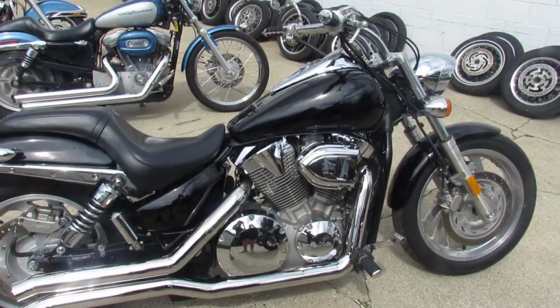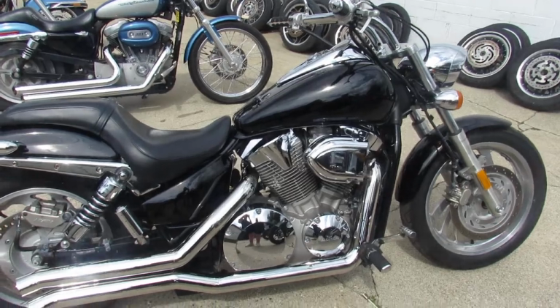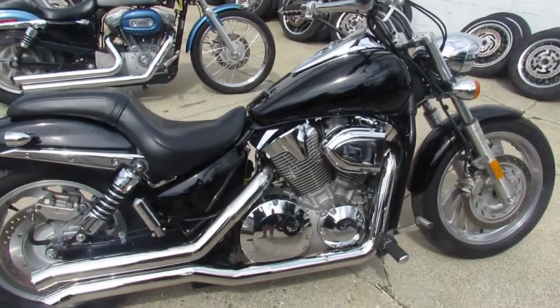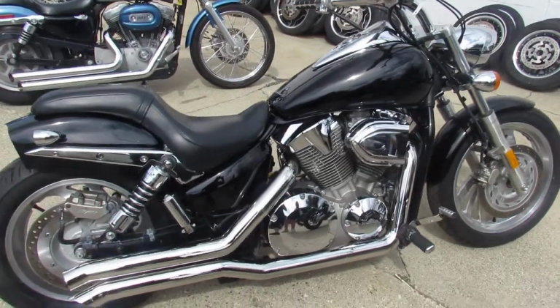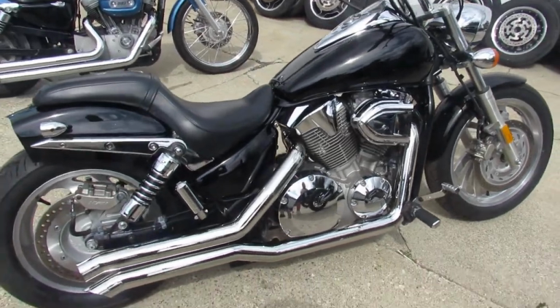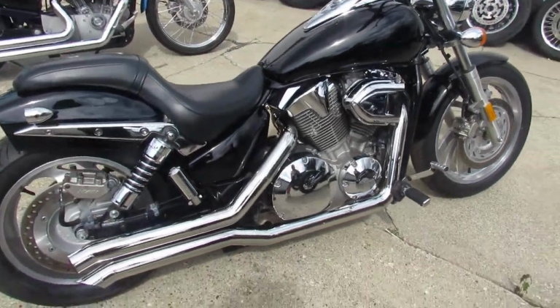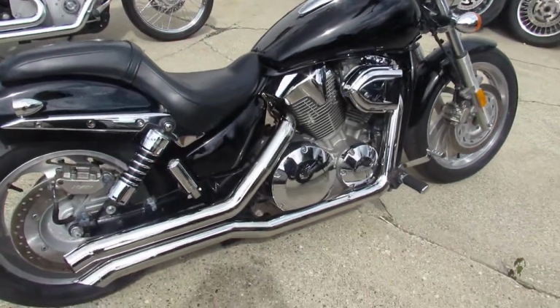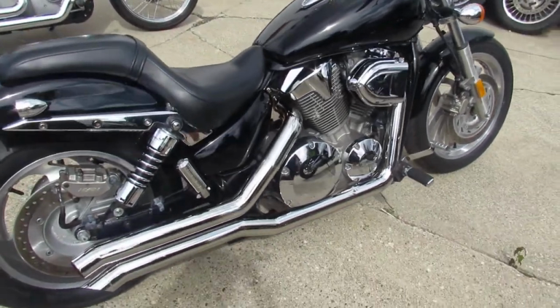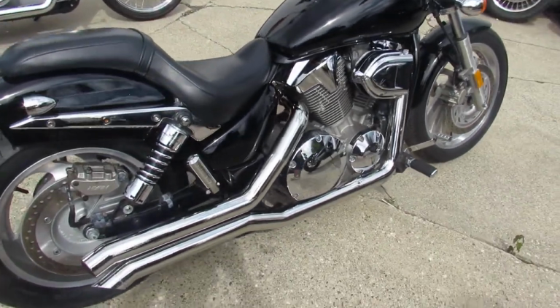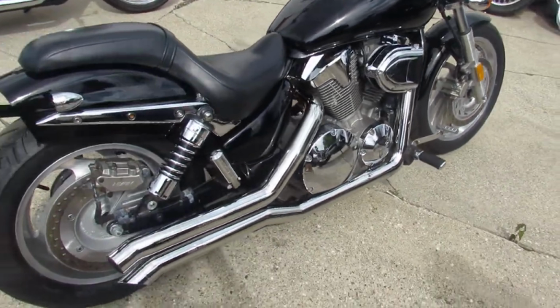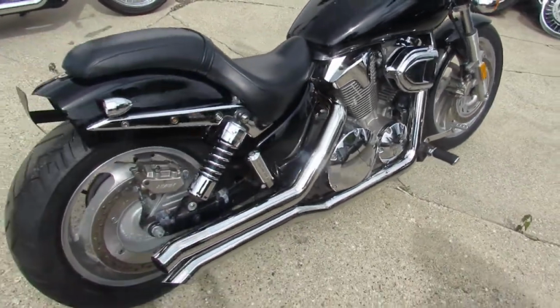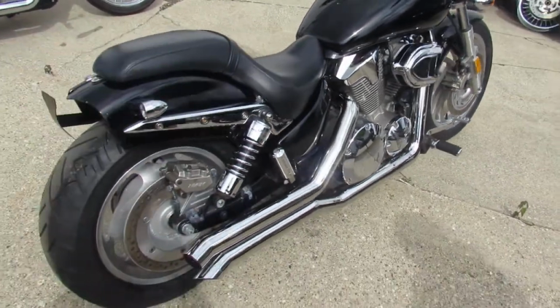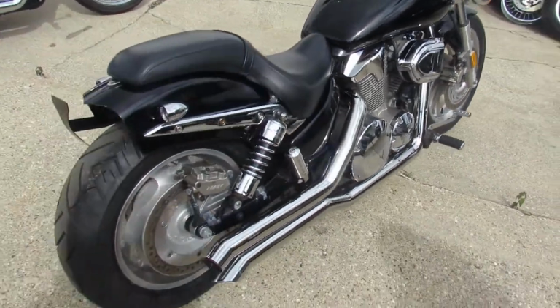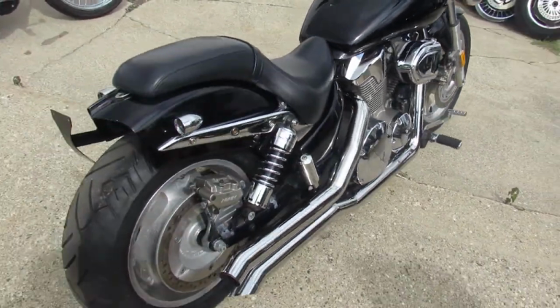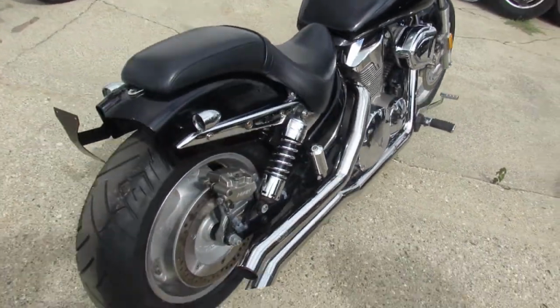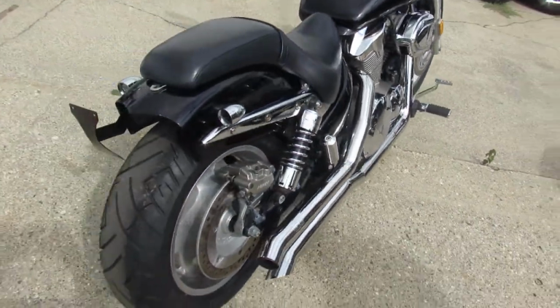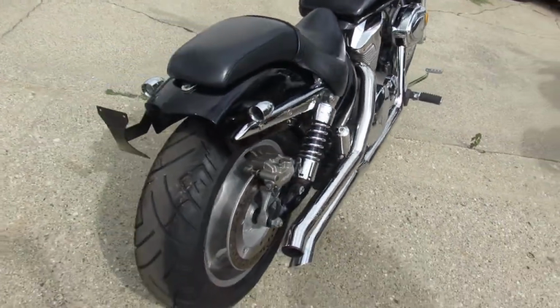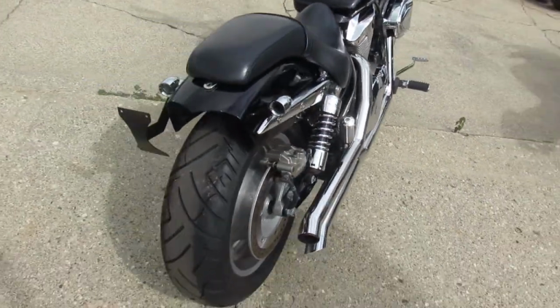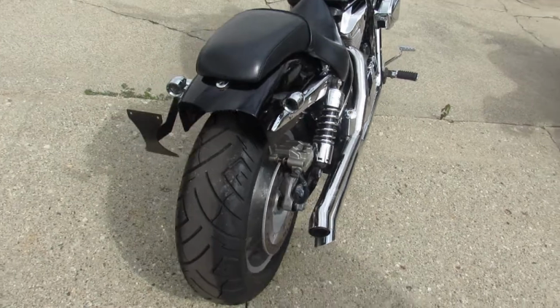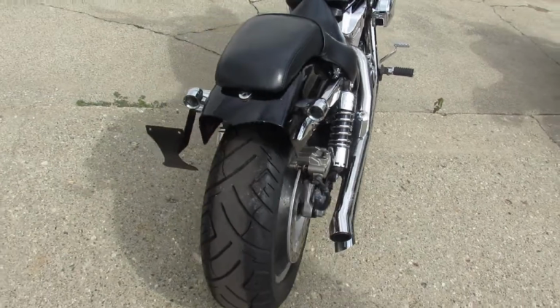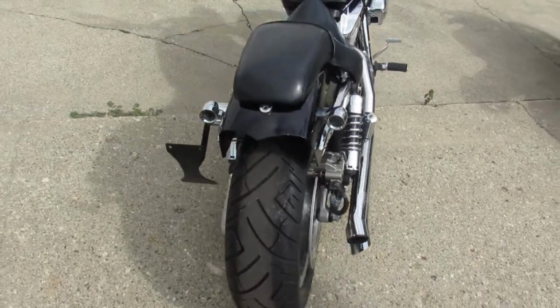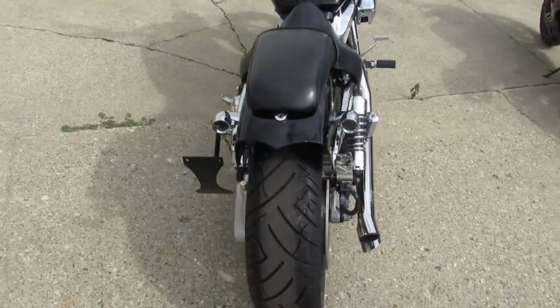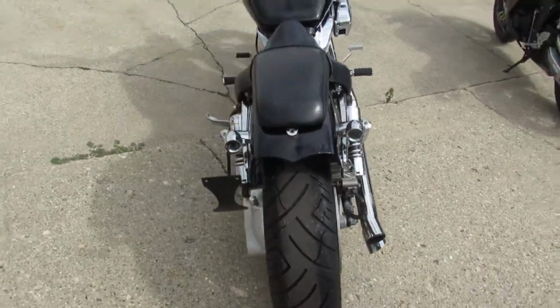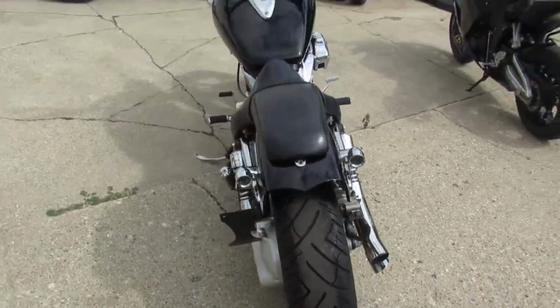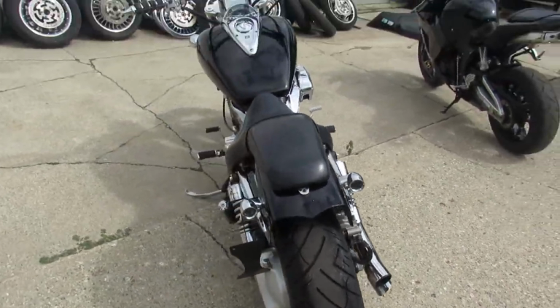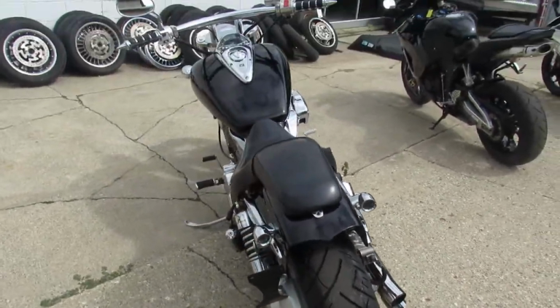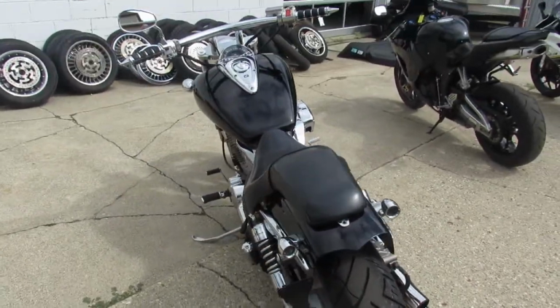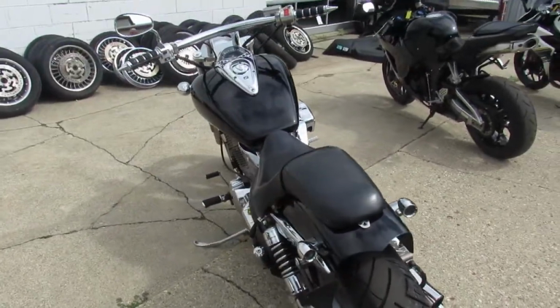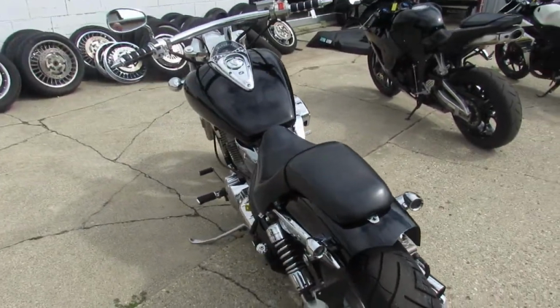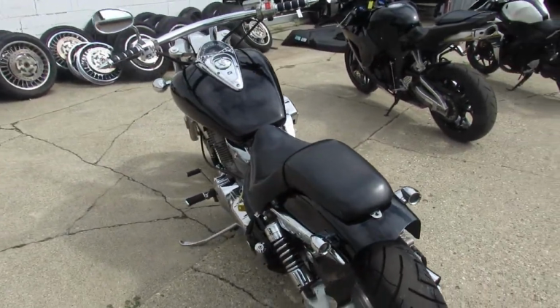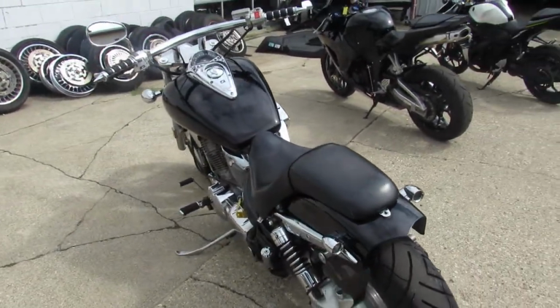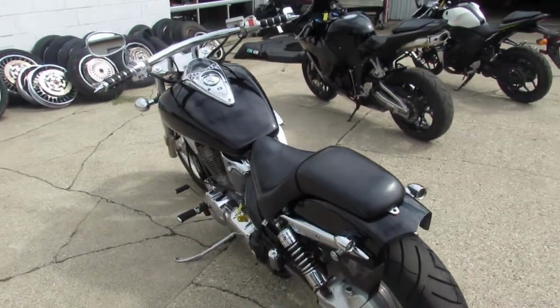Hey guys, ApprovalPowerSports.com here. Just got some bikes in off the truck, we're going up on Facebook, YouTube, the website here as fast as we can.